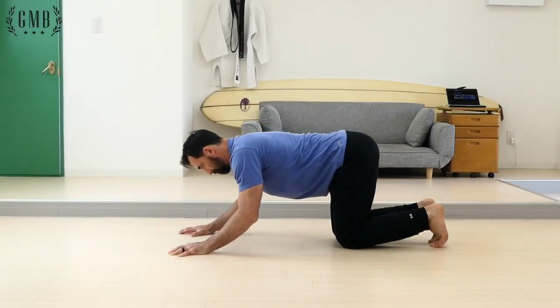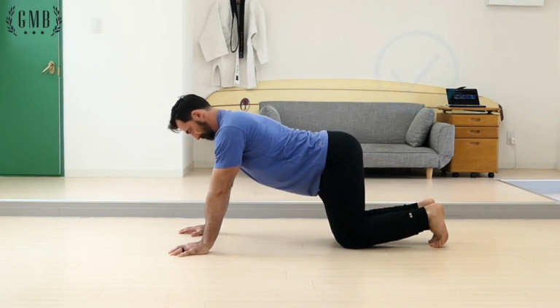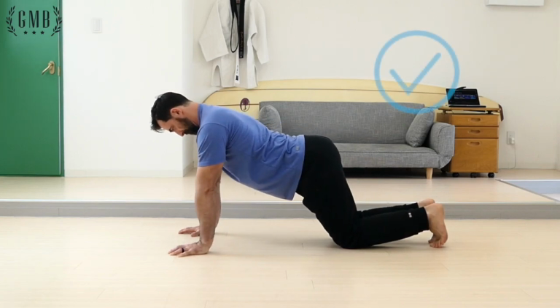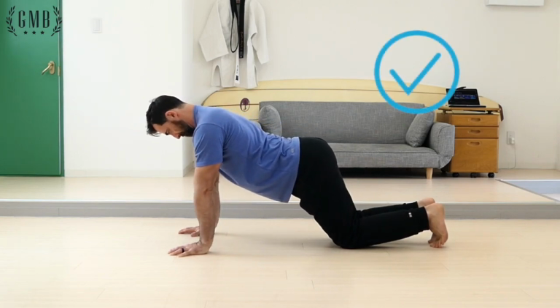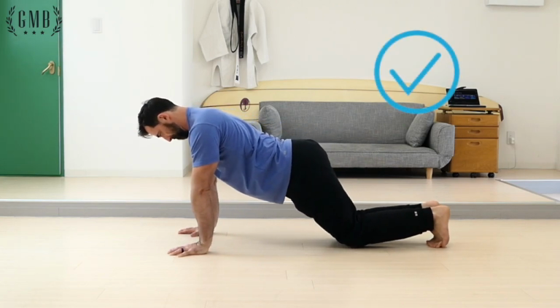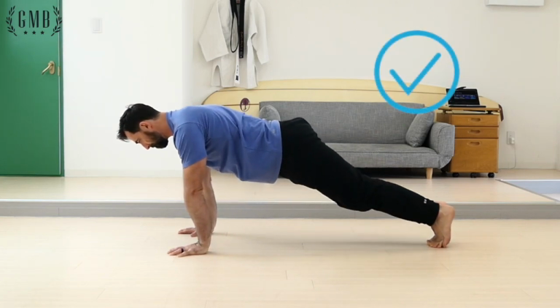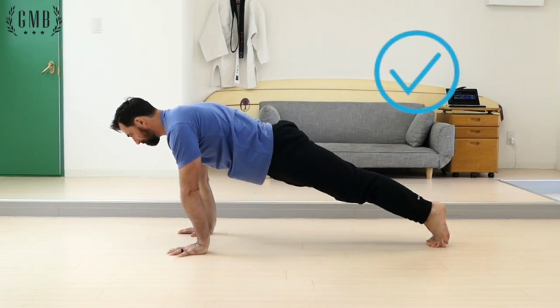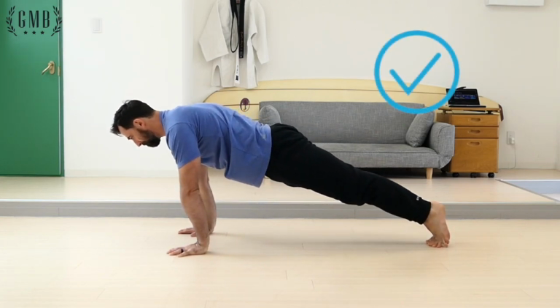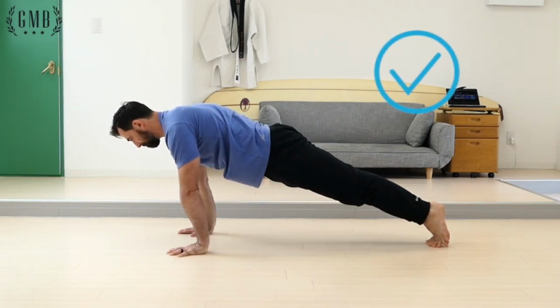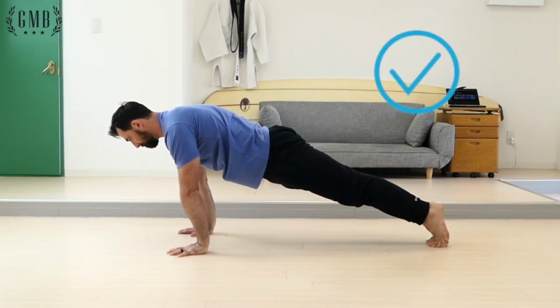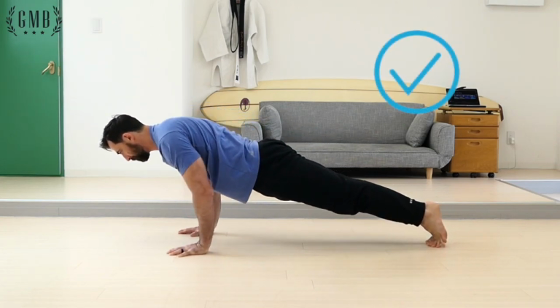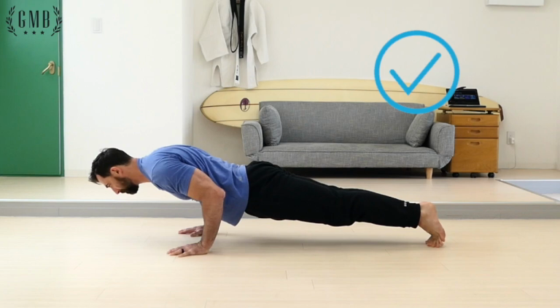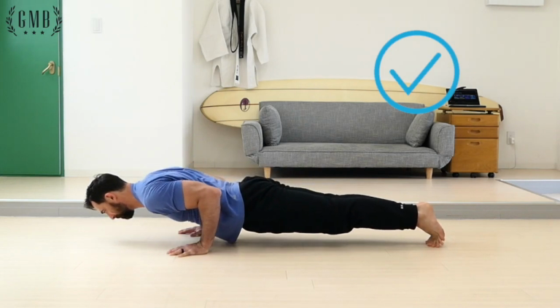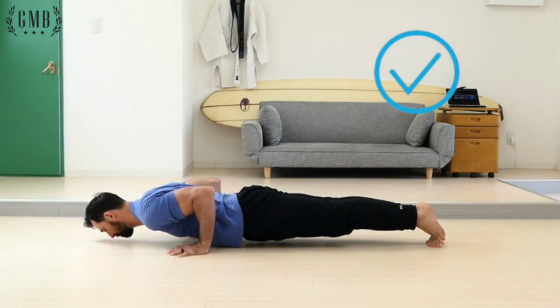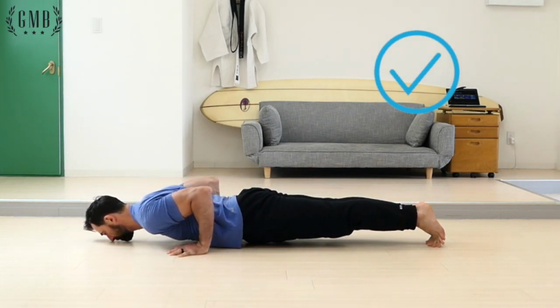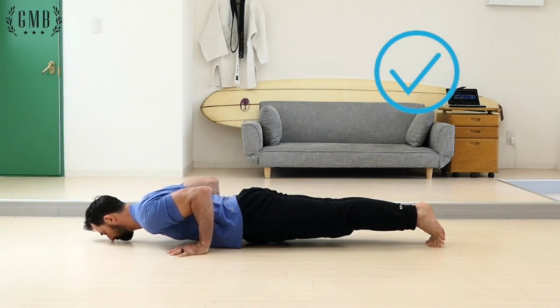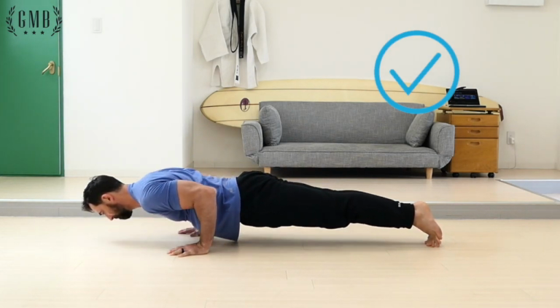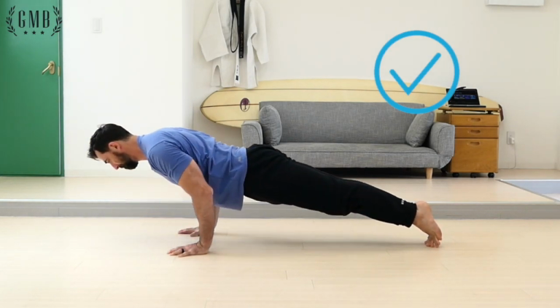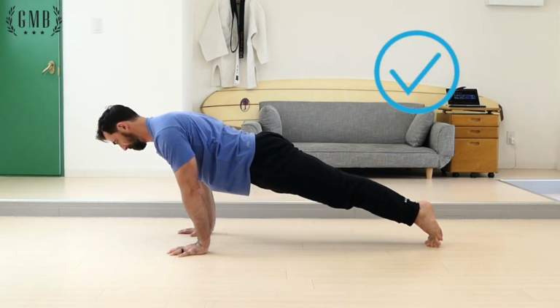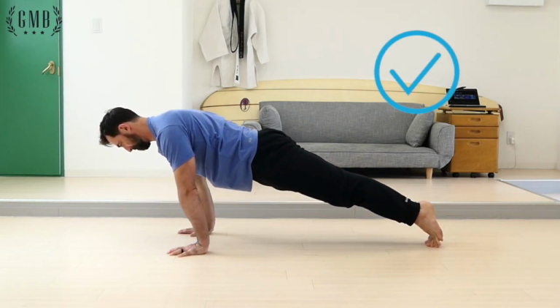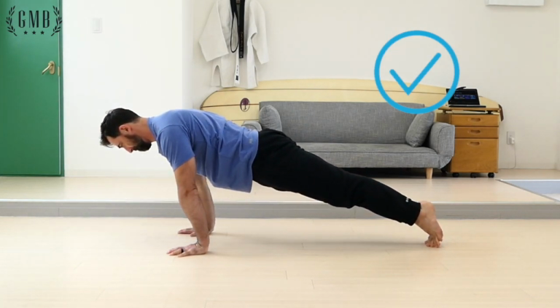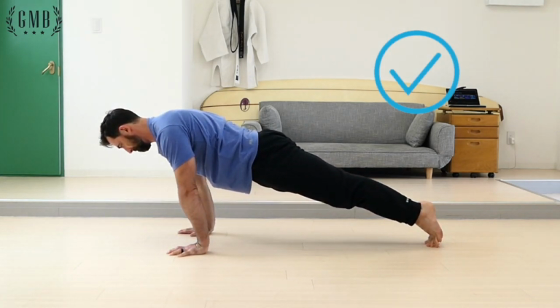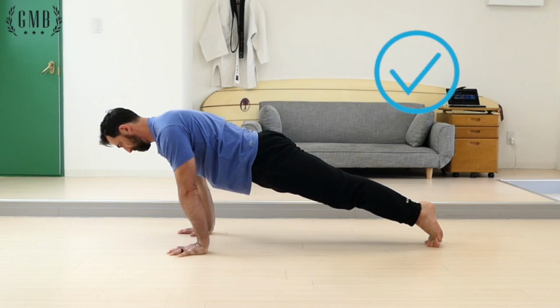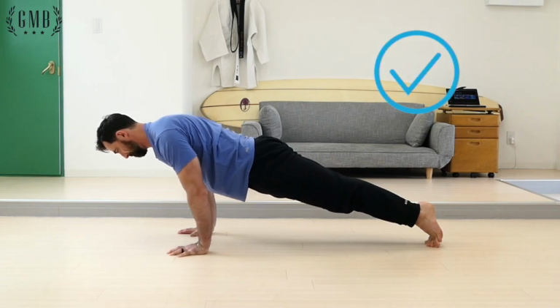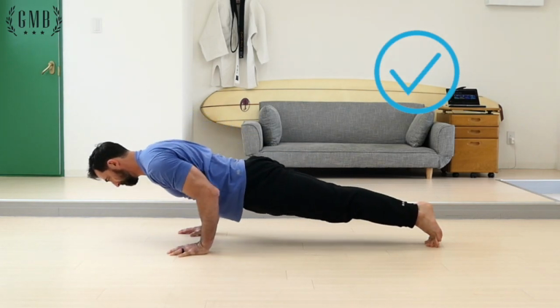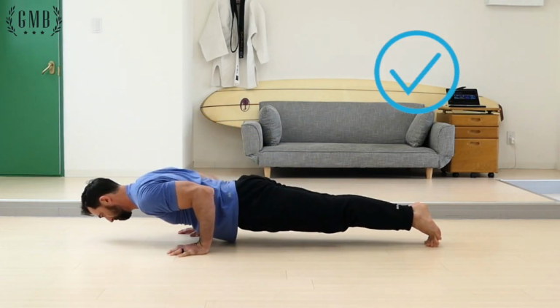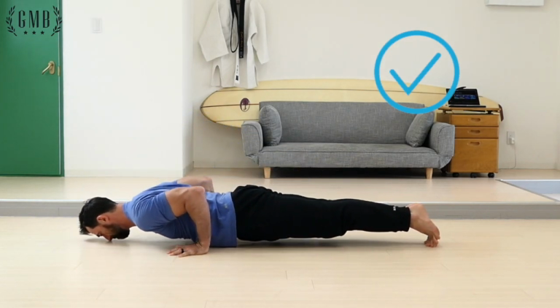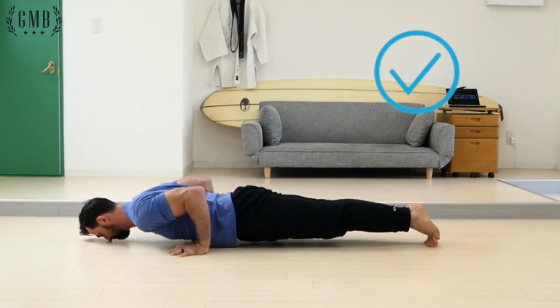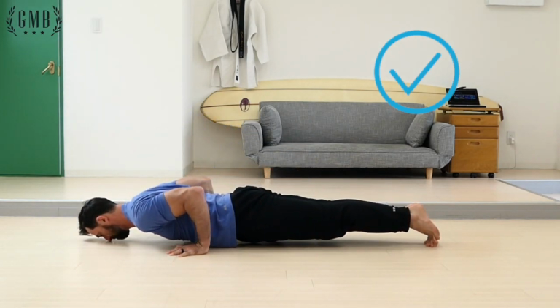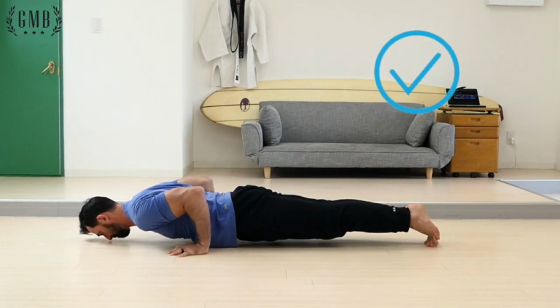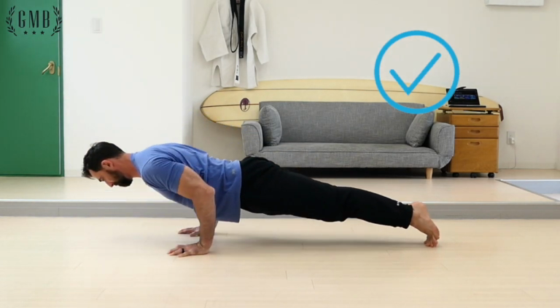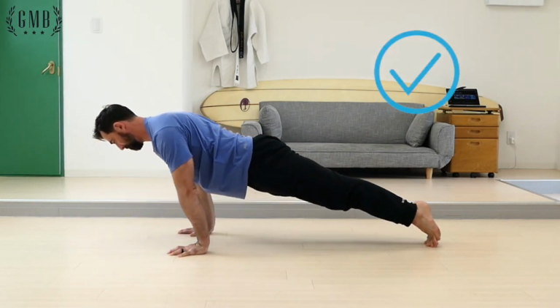With fingers facing forward, rotate your elbow pits so that they are also facing forward. While squeezing your body, bend your elbows so that they brush the sides of your body as you lower yourself. Make sure to pause at the bottom before returning to the top position.